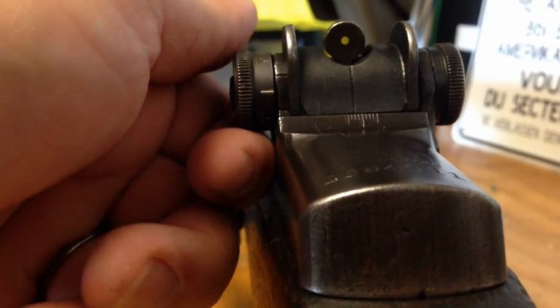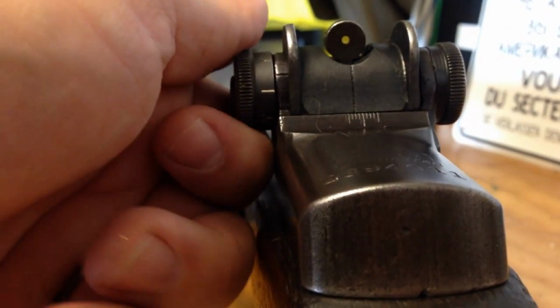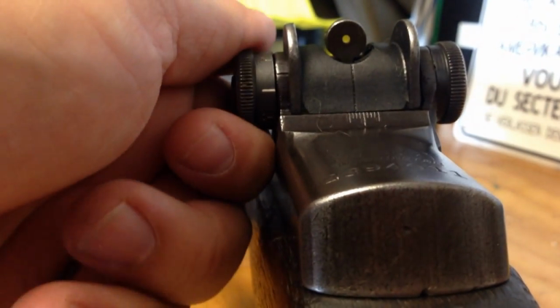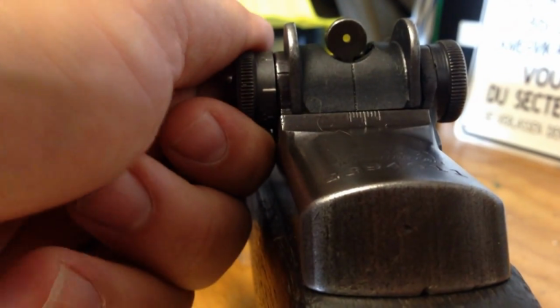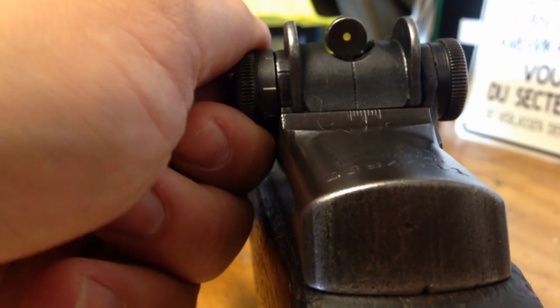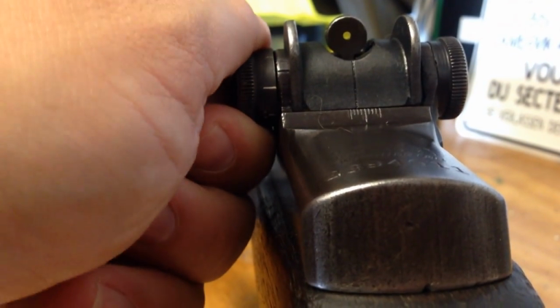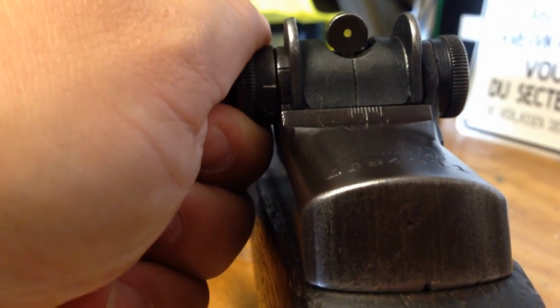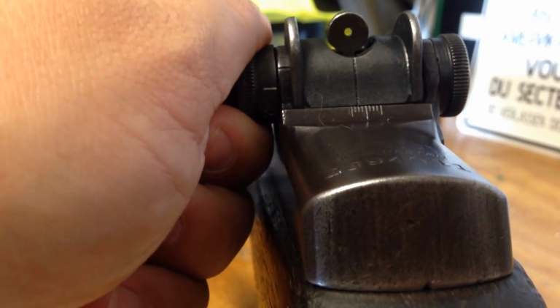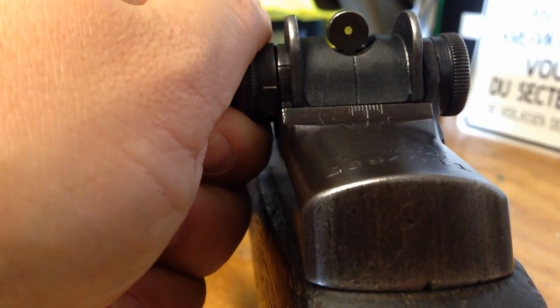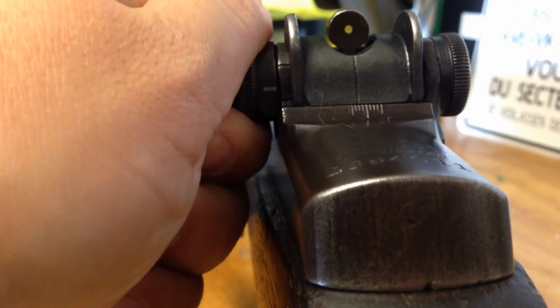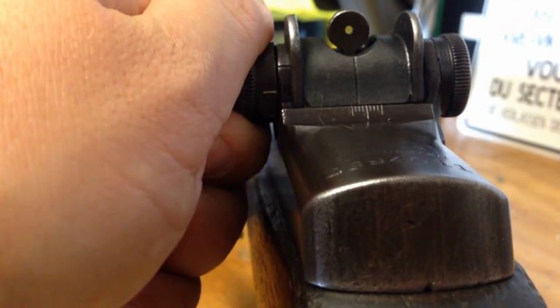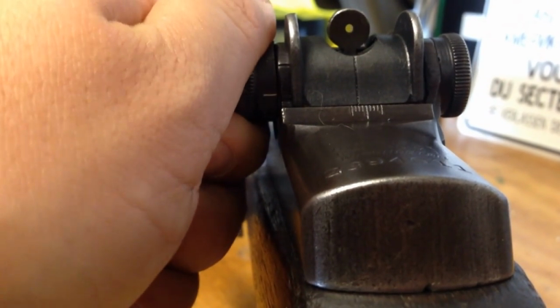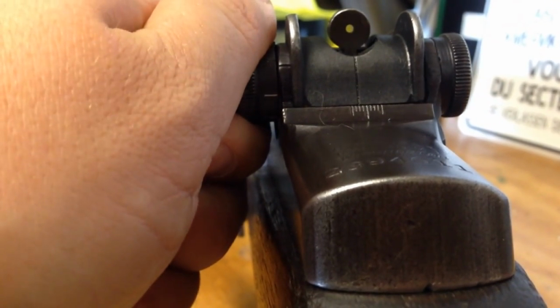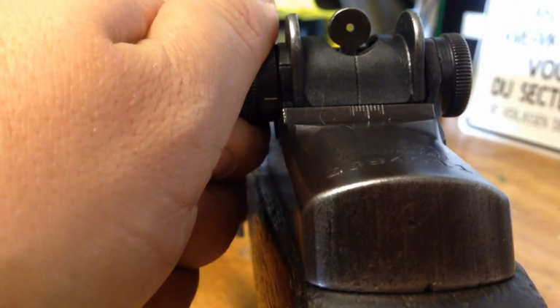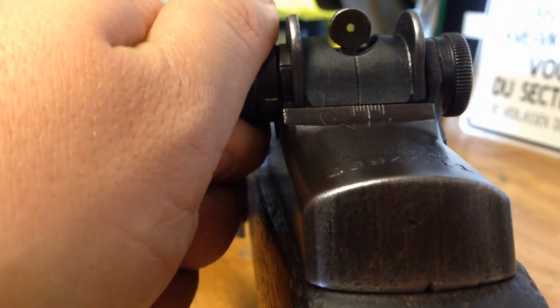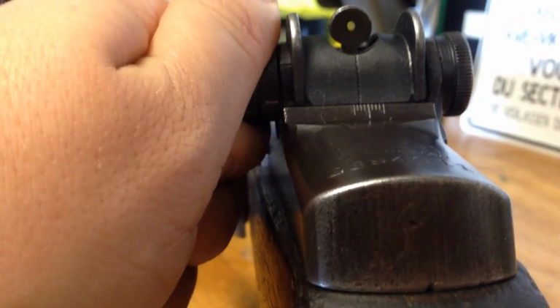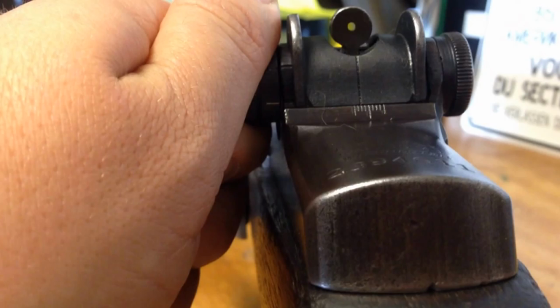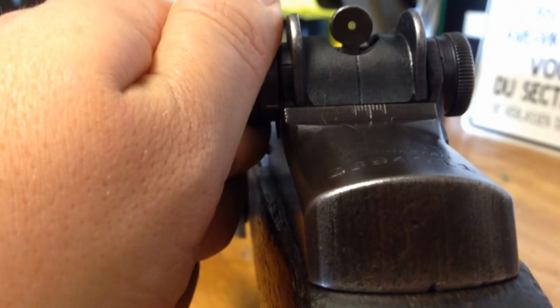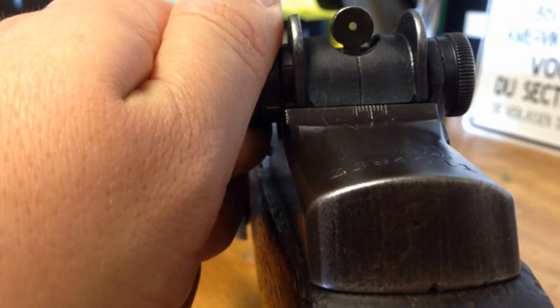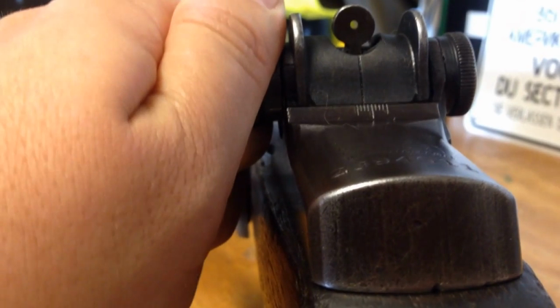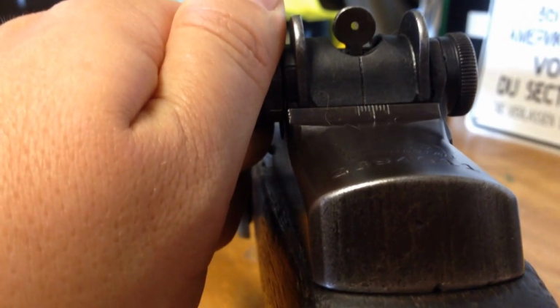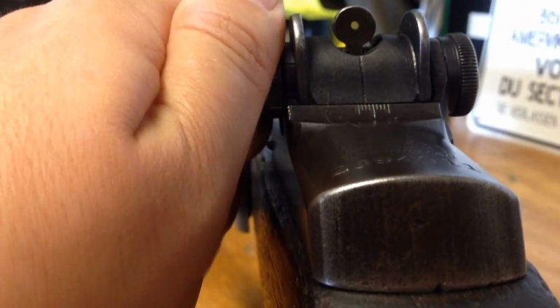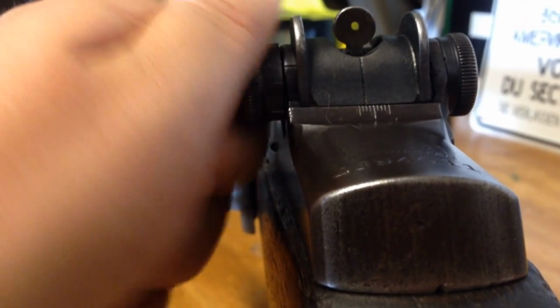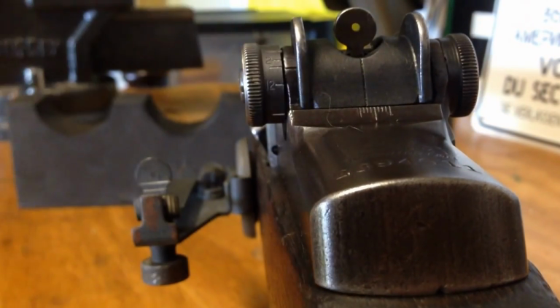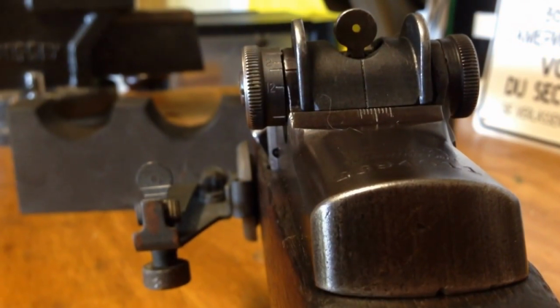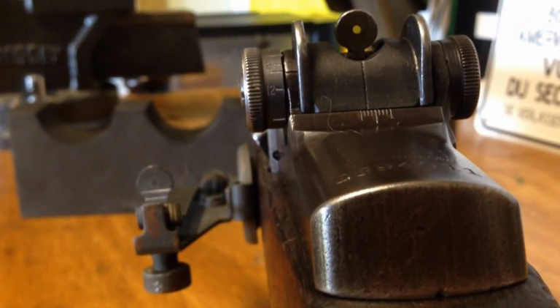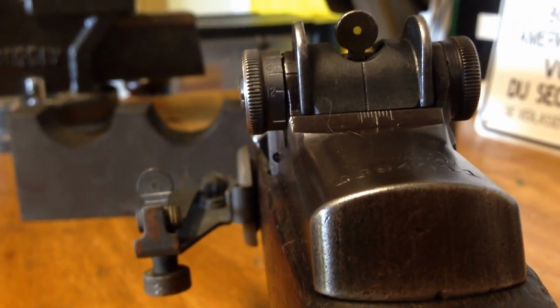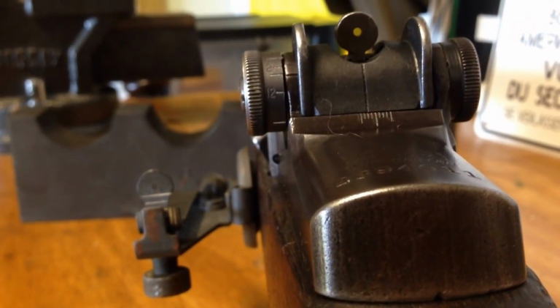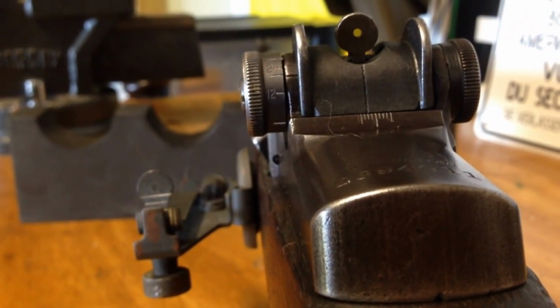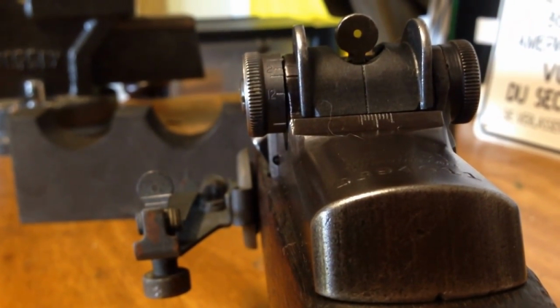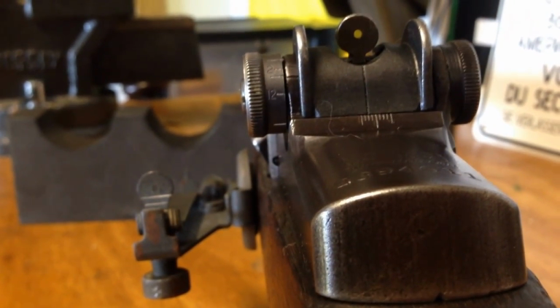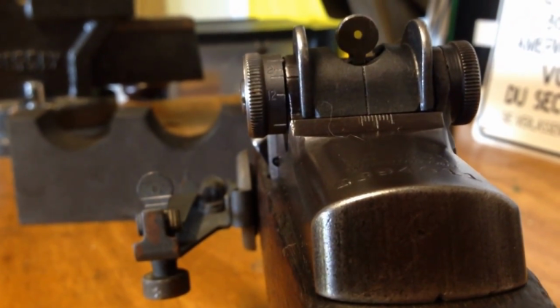Bring it back up eight clicks. You'll see that the sight moved up with each click.